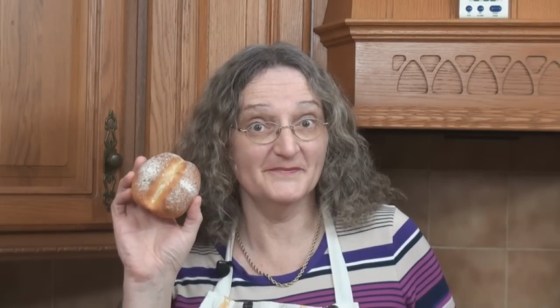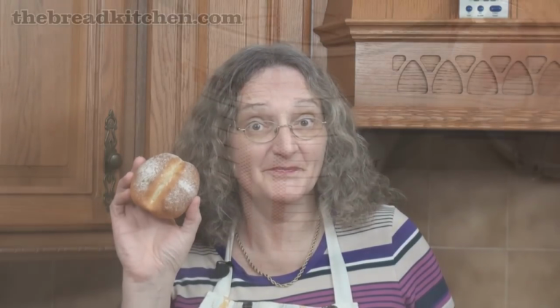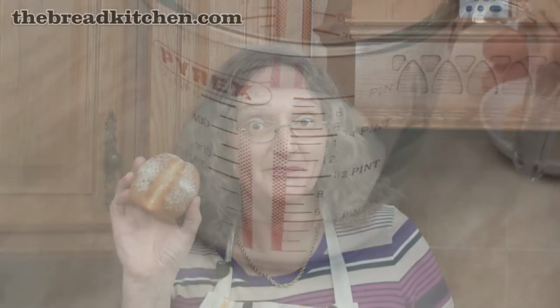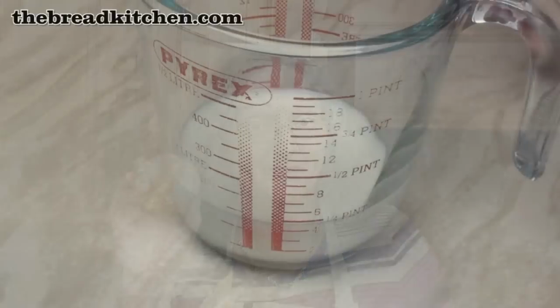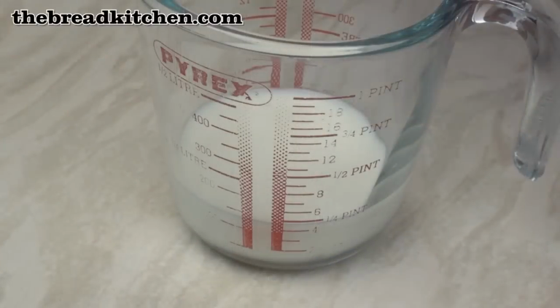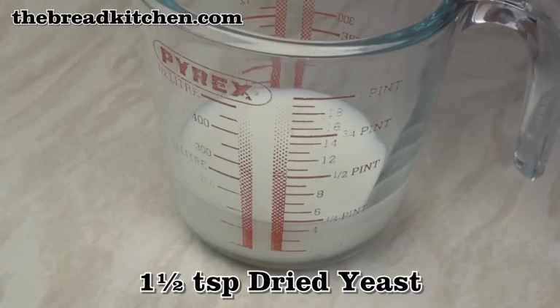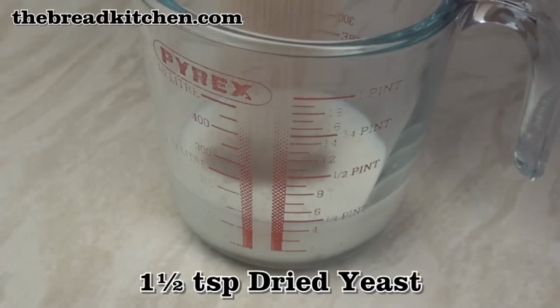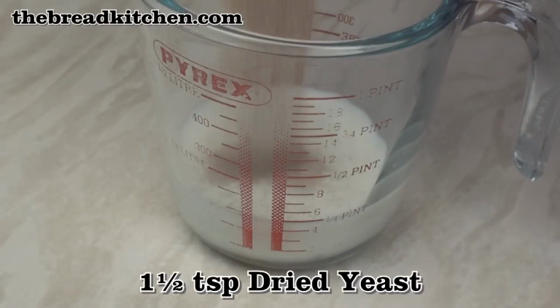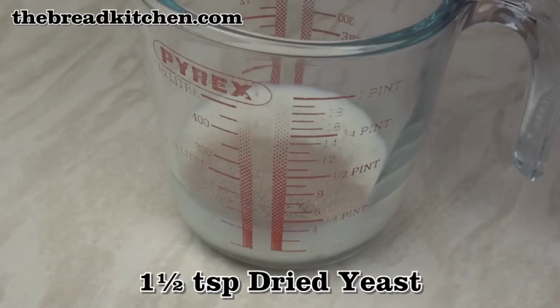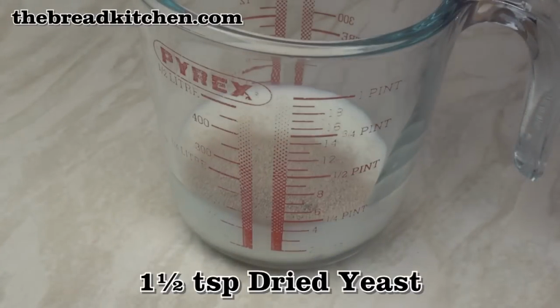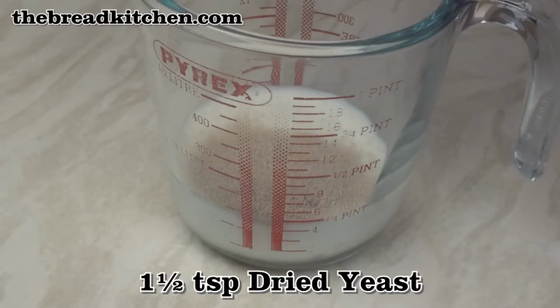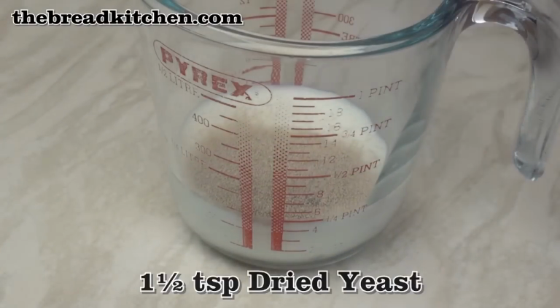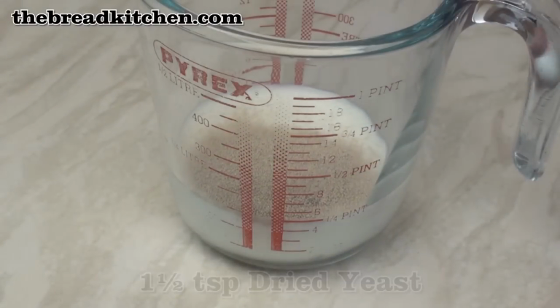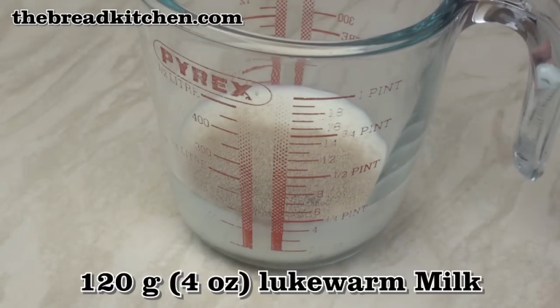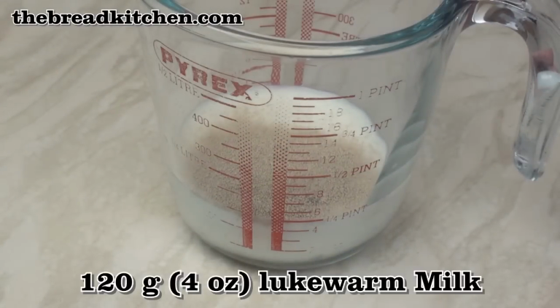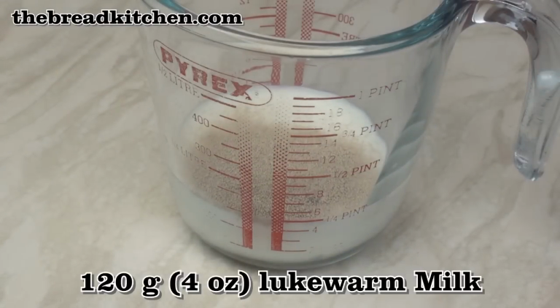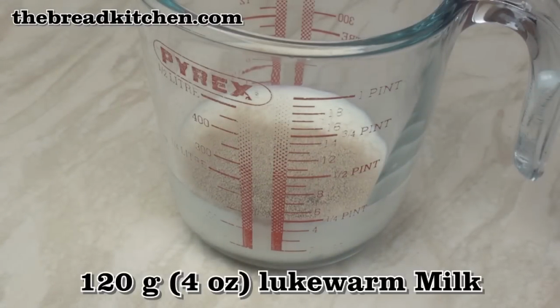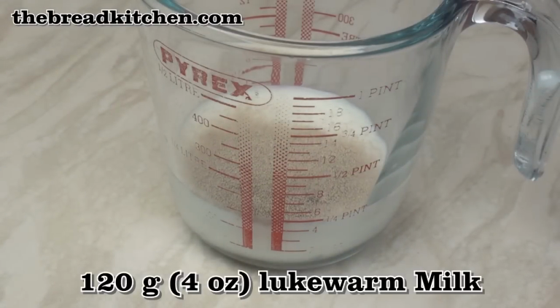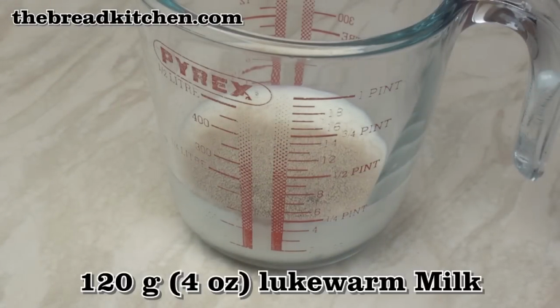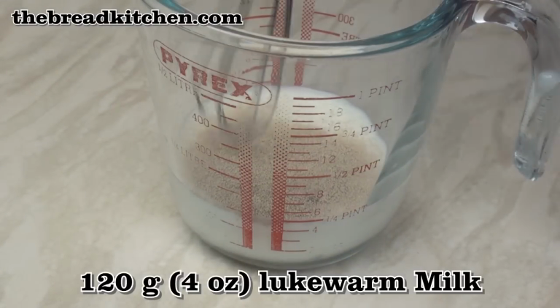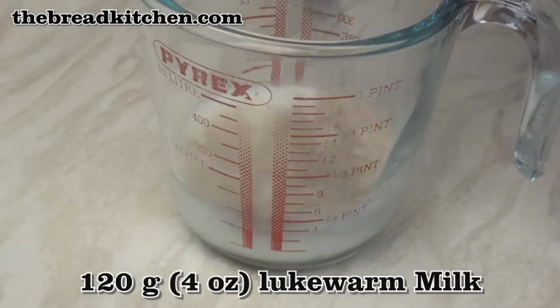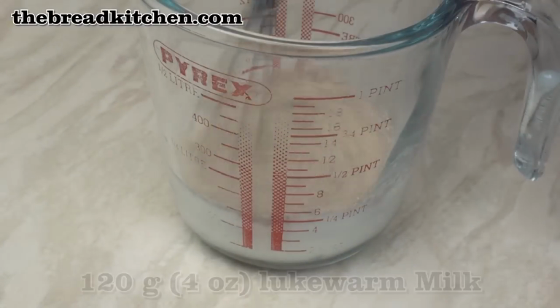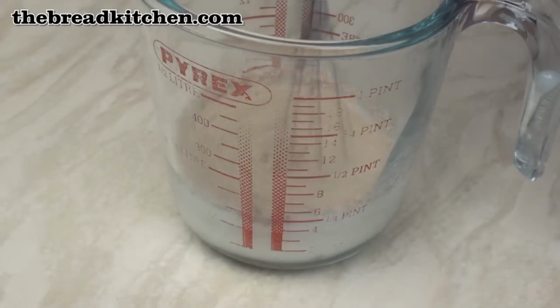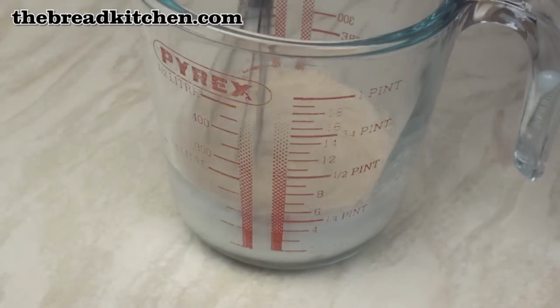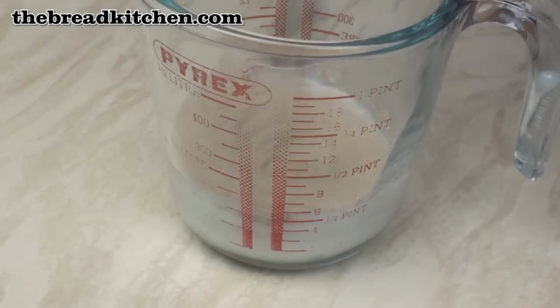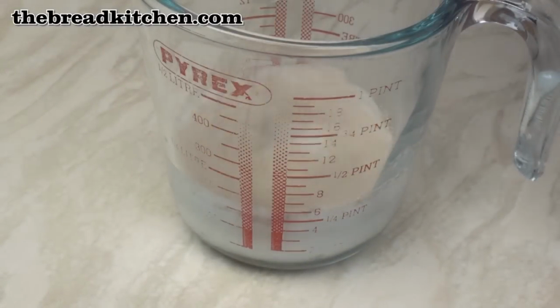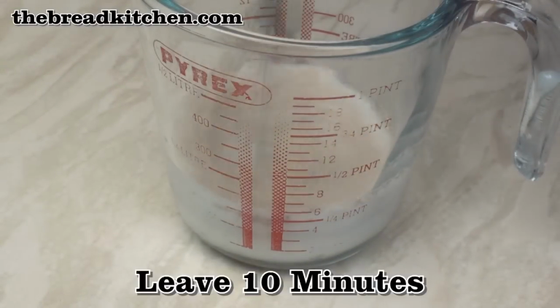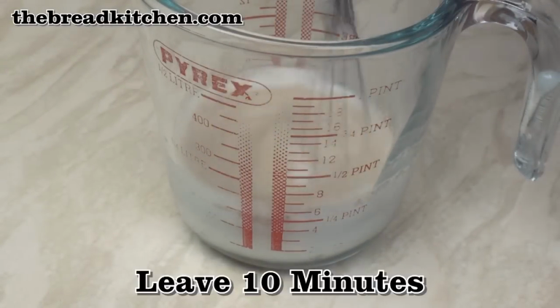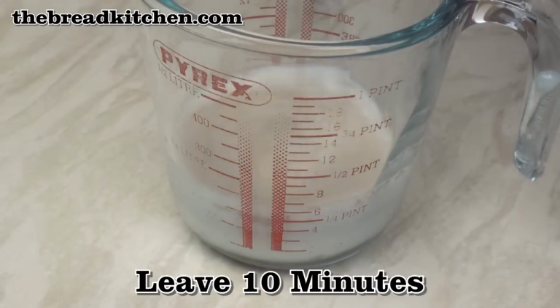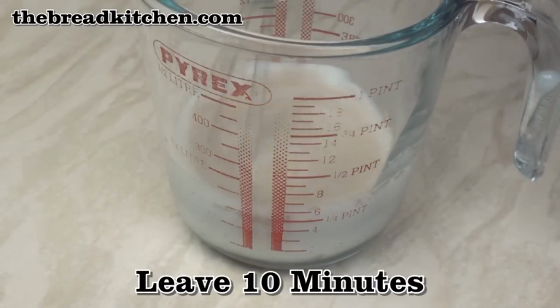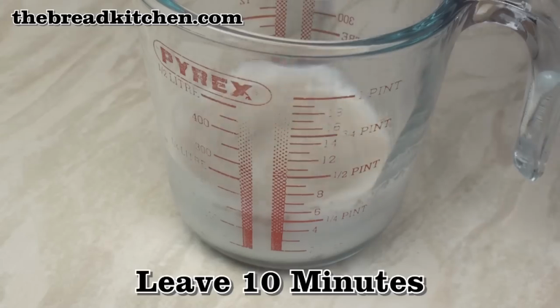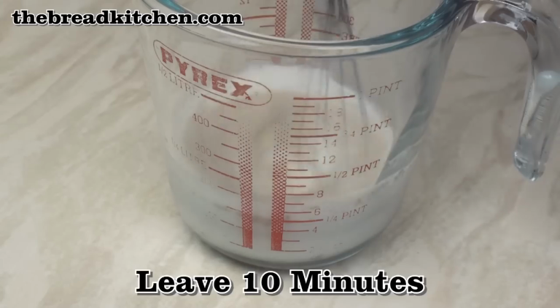Add 1.5 teaspoons of yeast to 120 grams of milk. Mix well, then leave for 10 minutes.